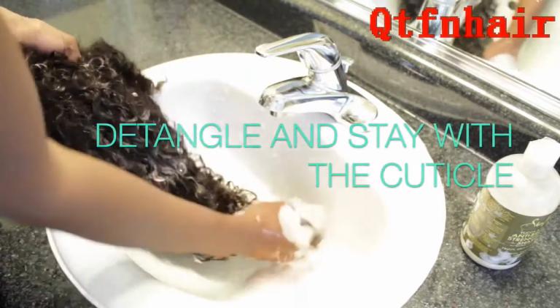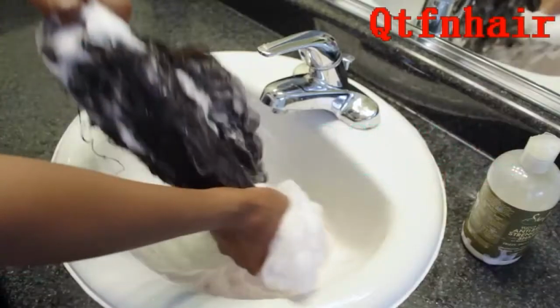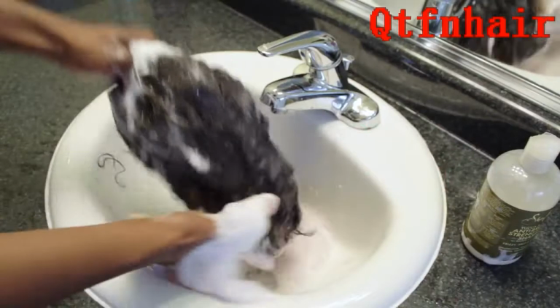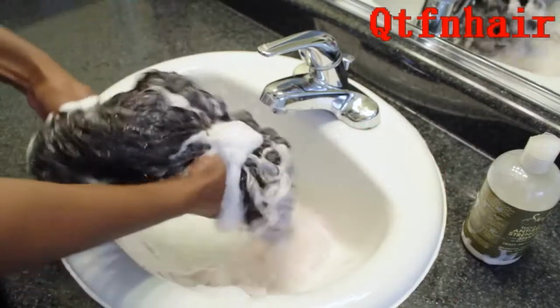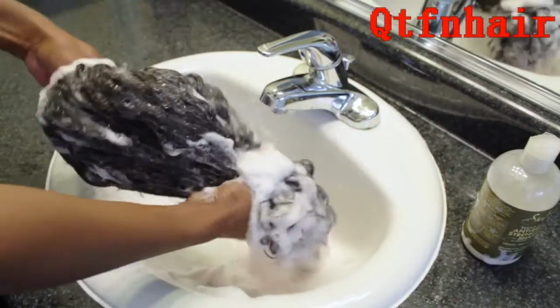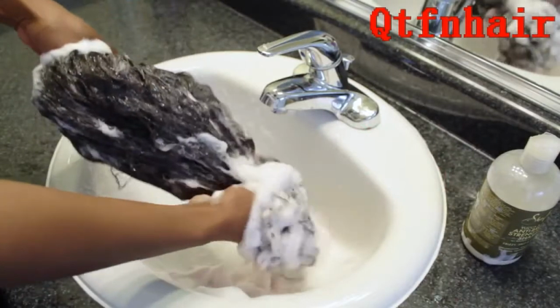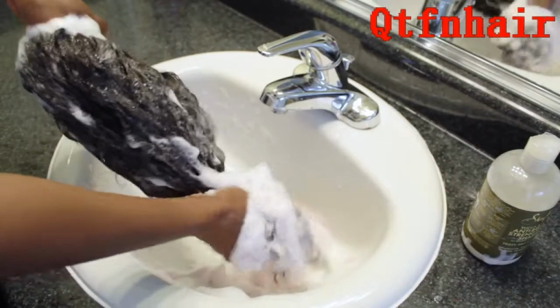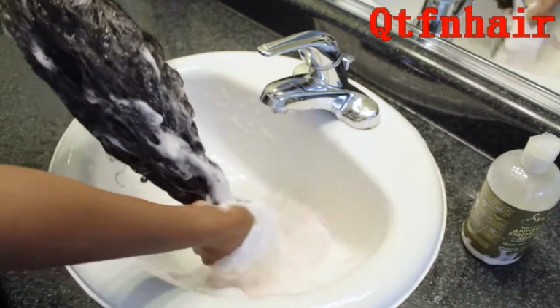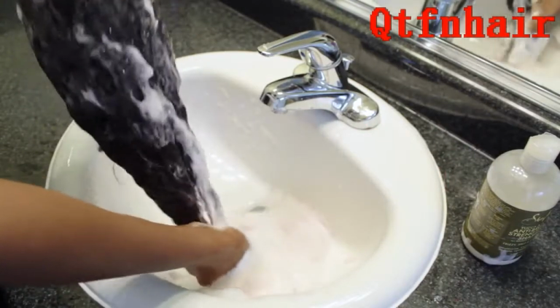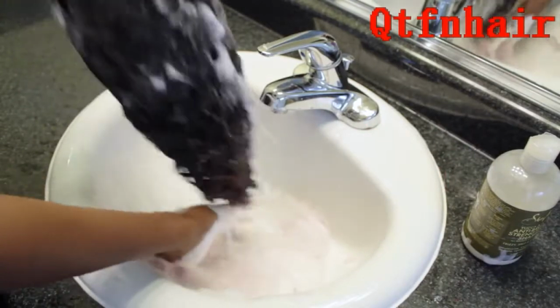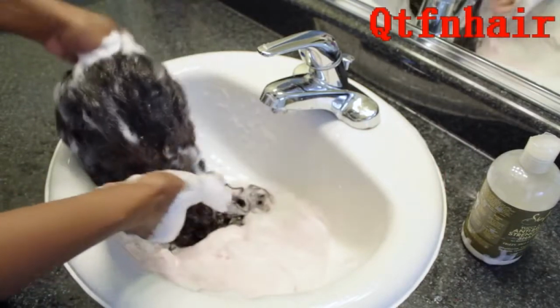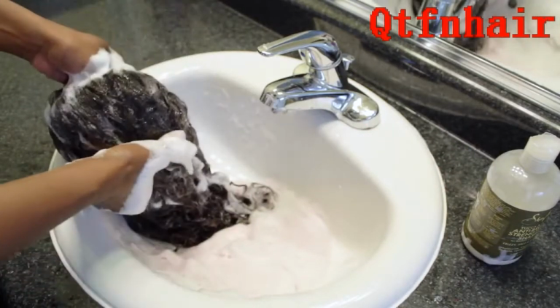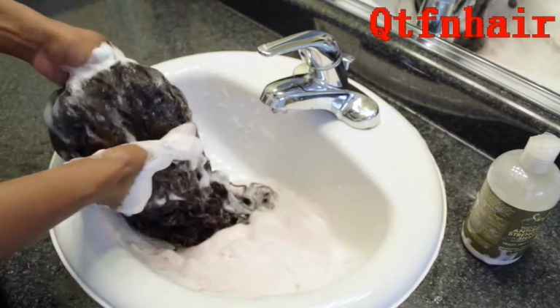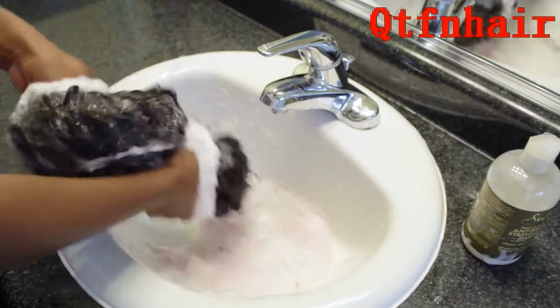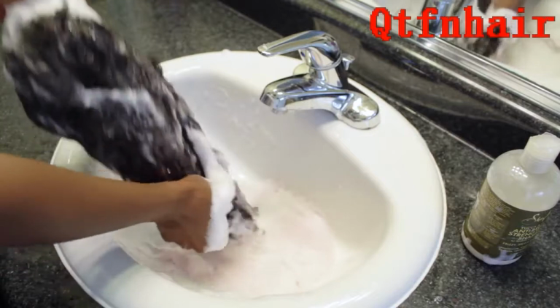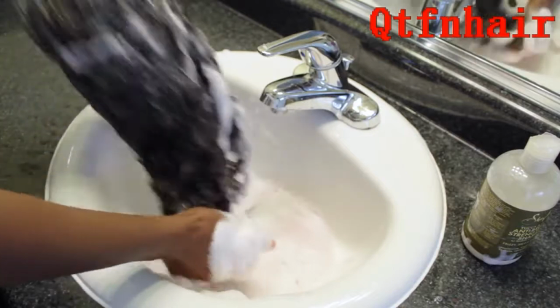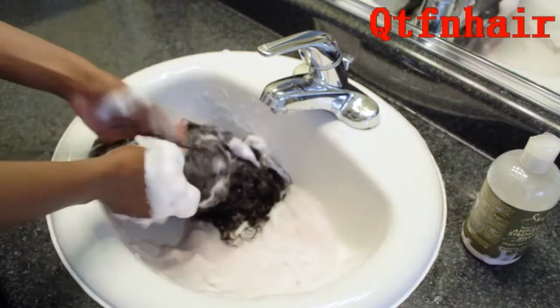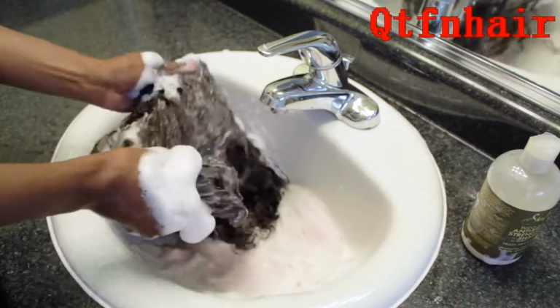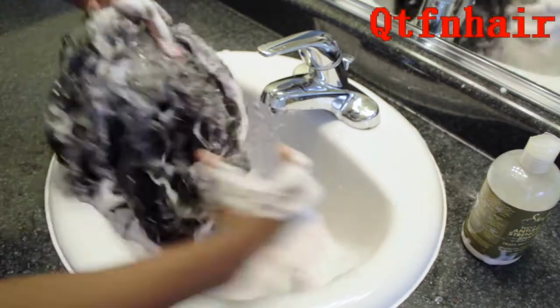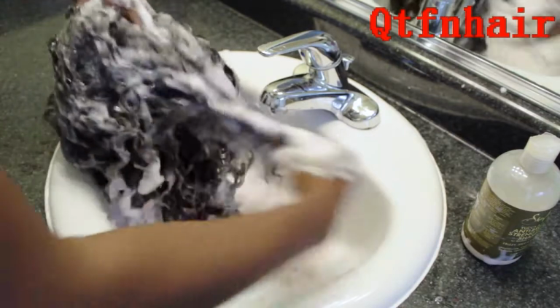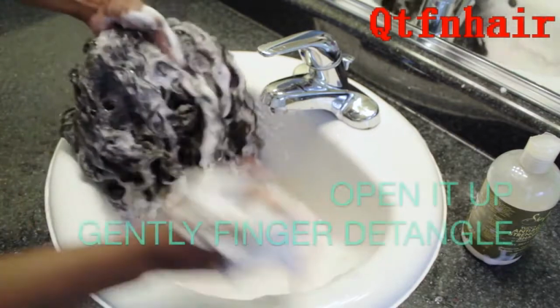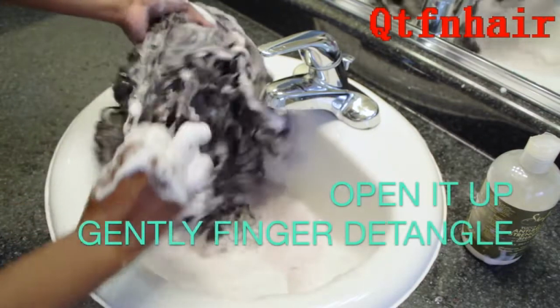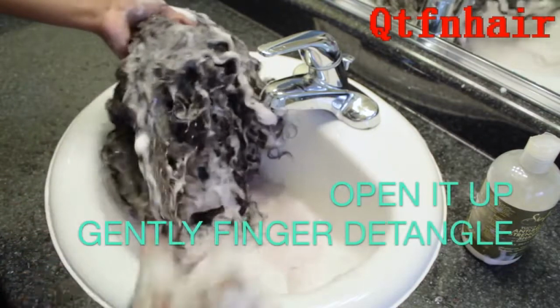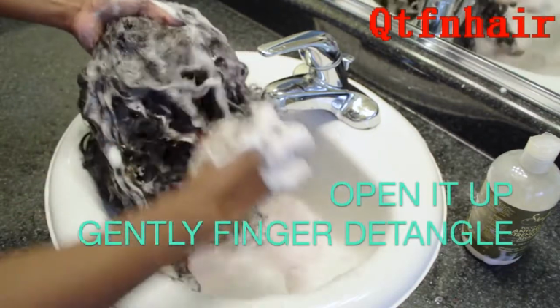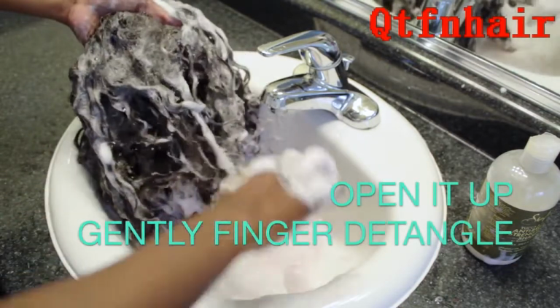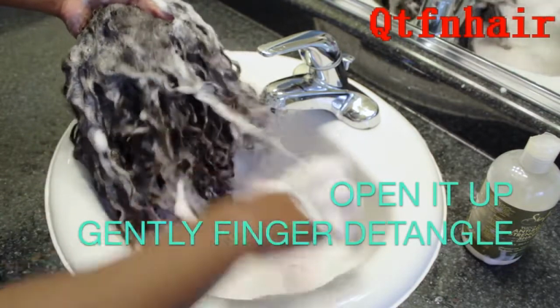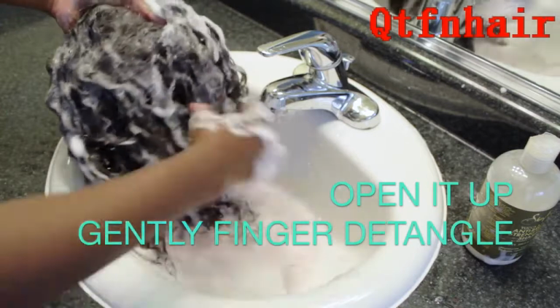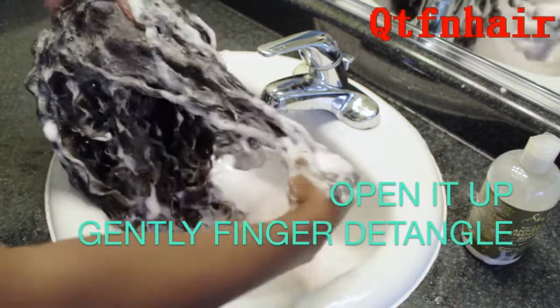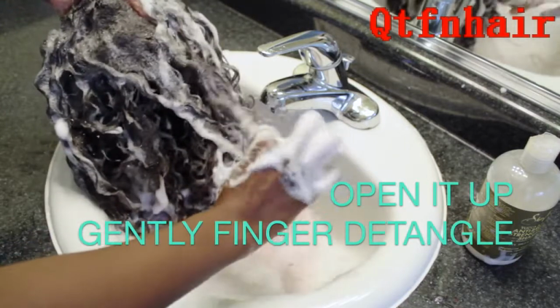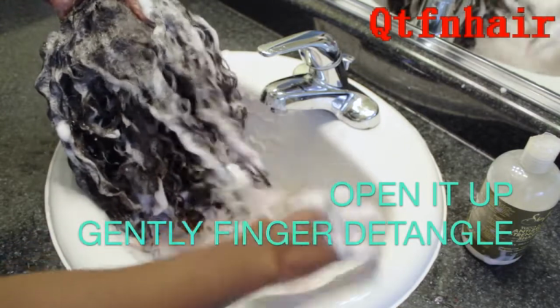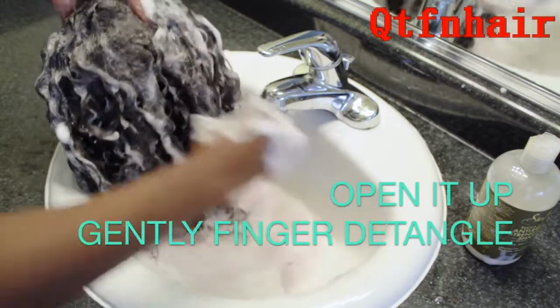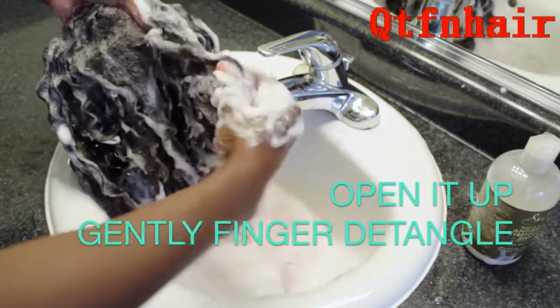I typically do not wash this unit with shampoo — 90% of the time I co-wash it. But in this case, because there was the red hairspray in there, I needed to wash it with shampoo just so that I could really get all that red out.